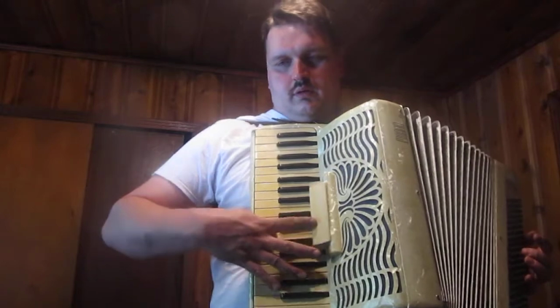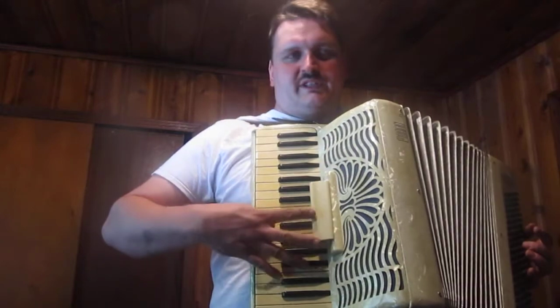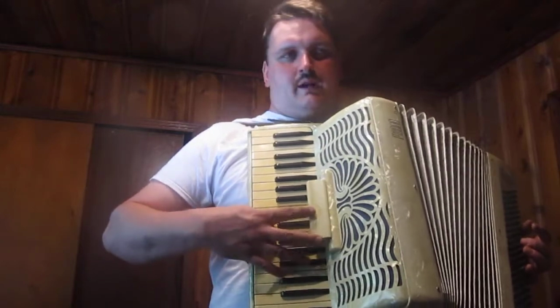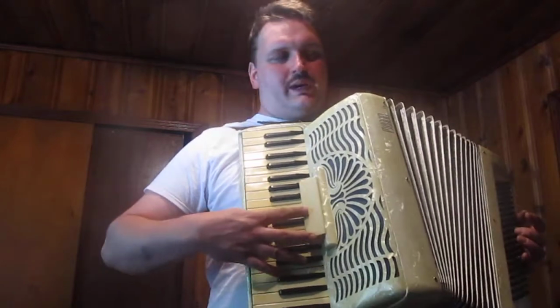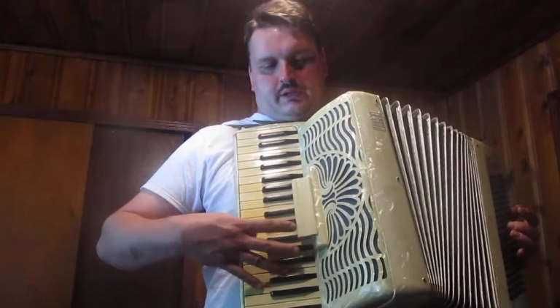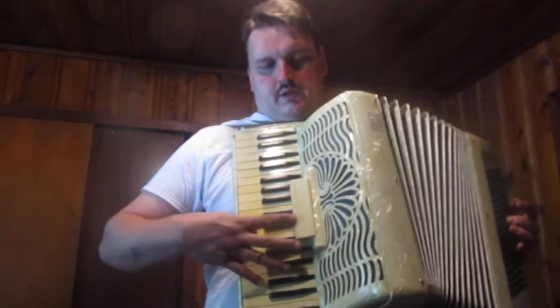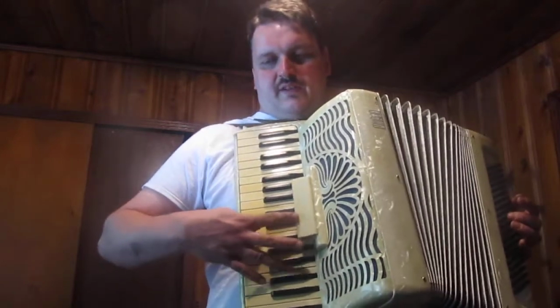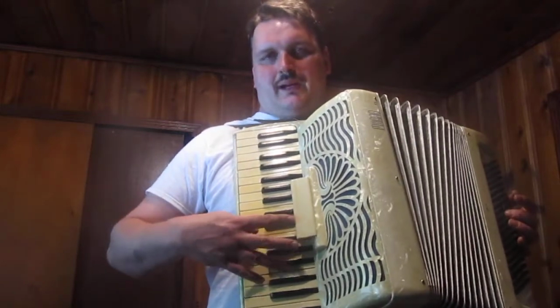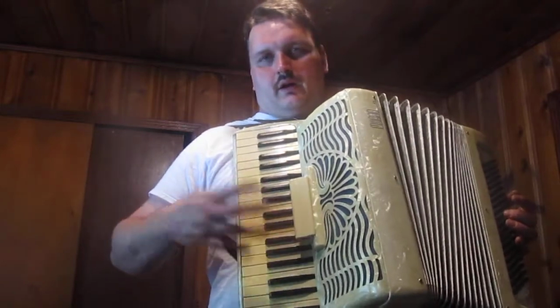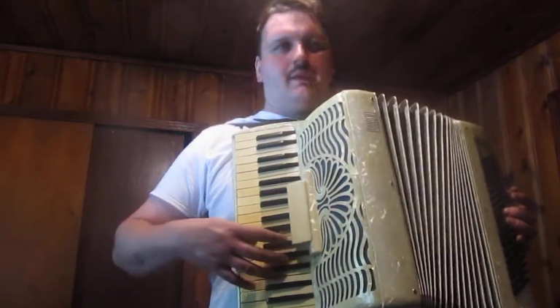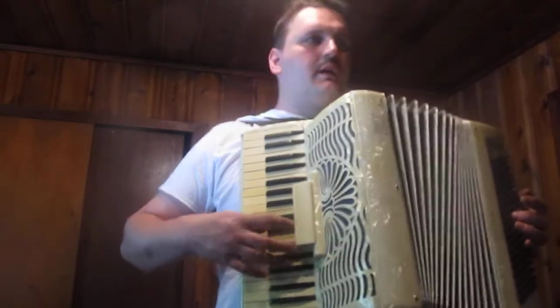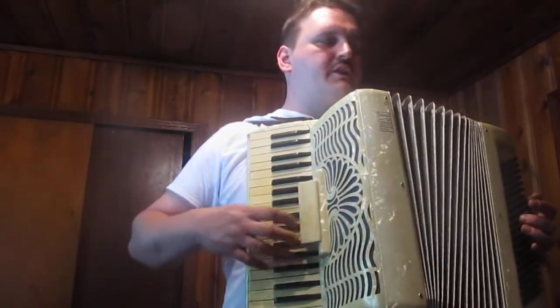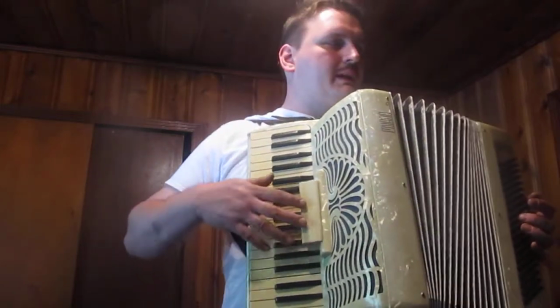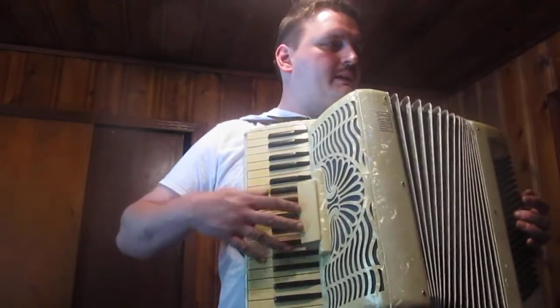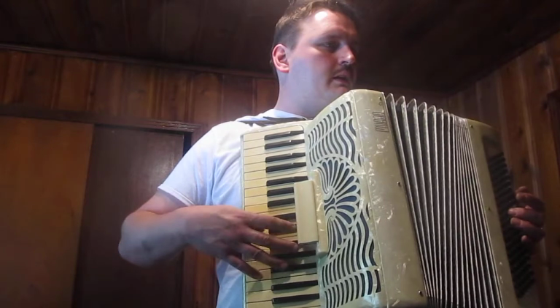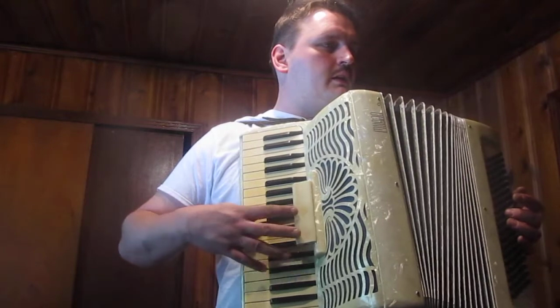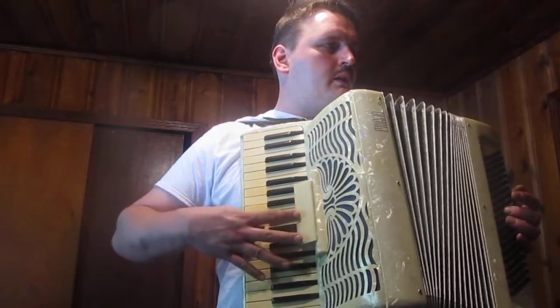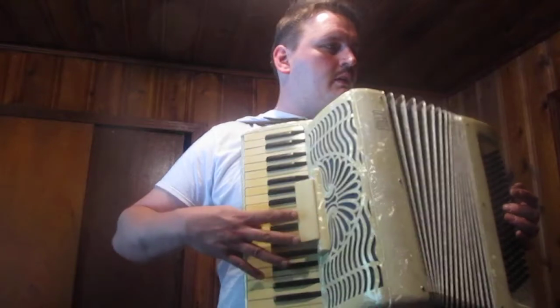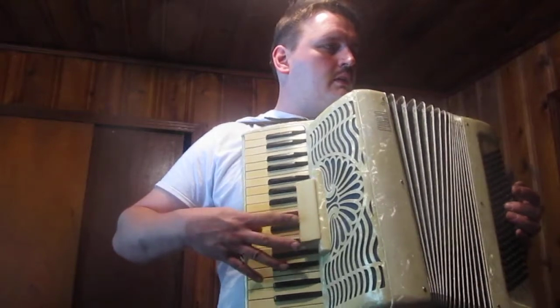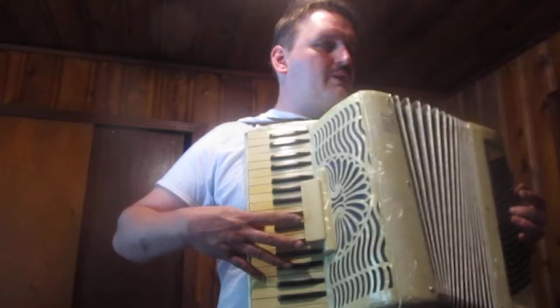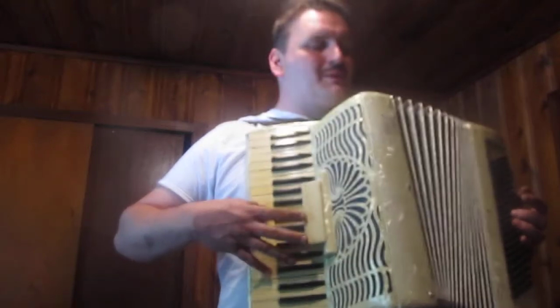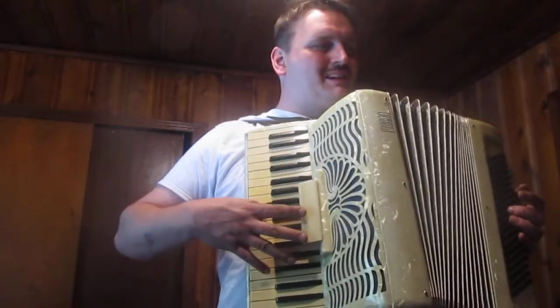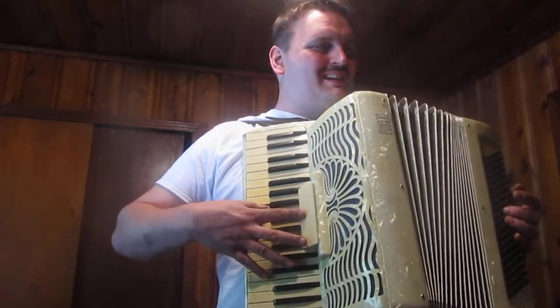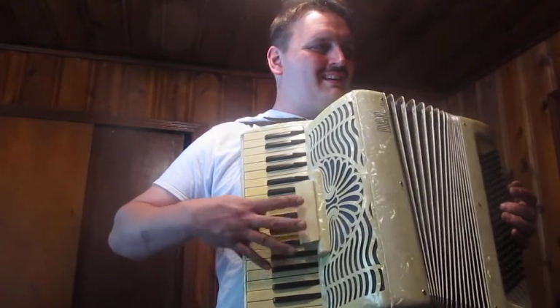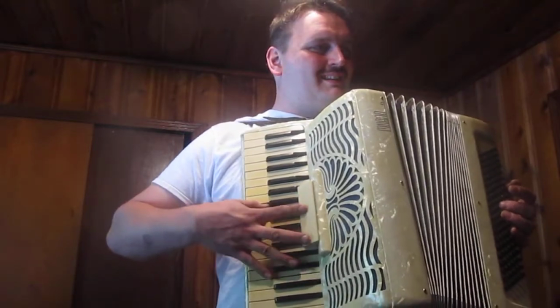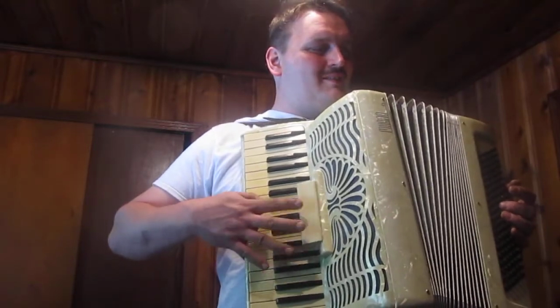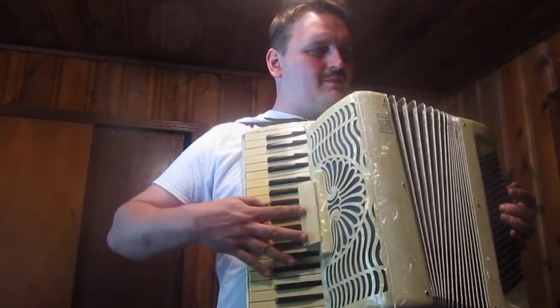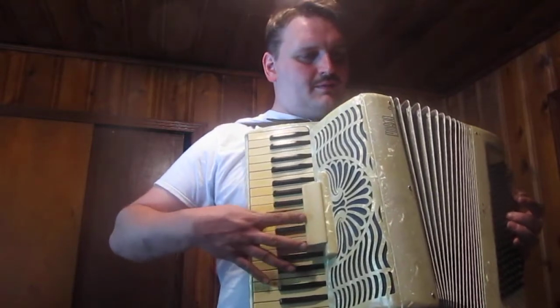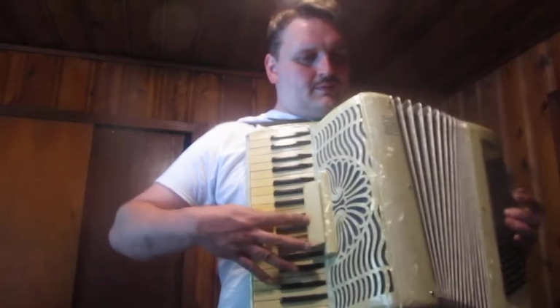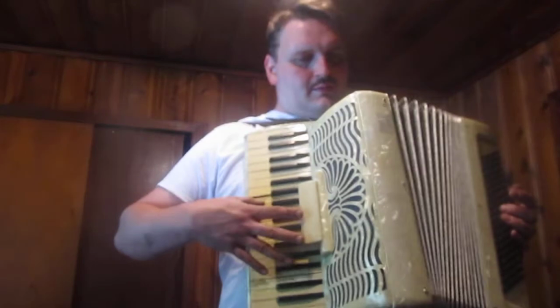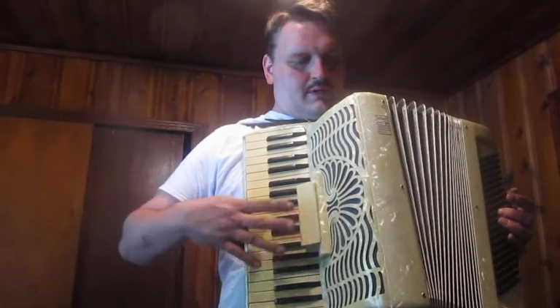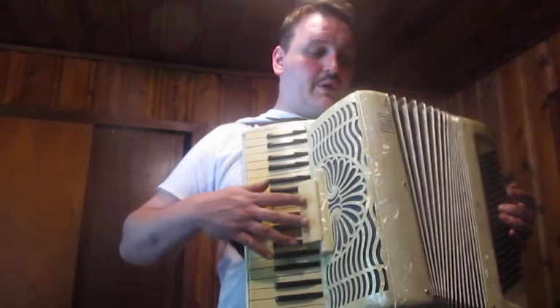There's a different set of reeds — an additional bank that kicks in. It's supposed to sound nice. I think I broke it.